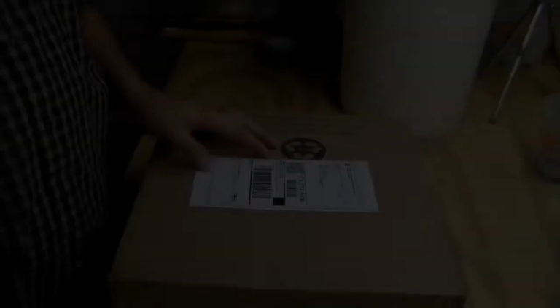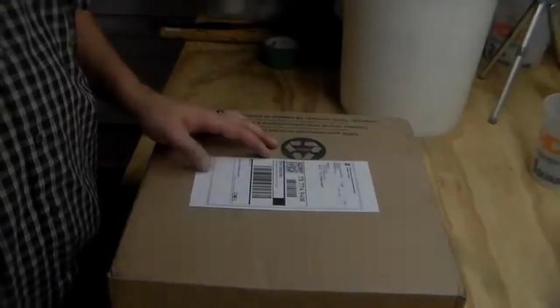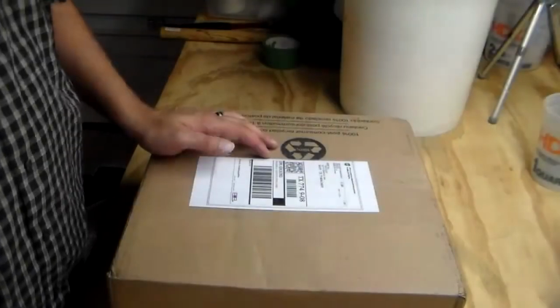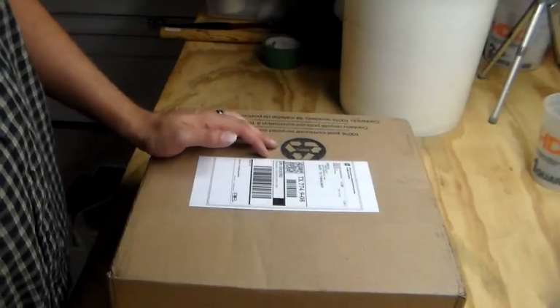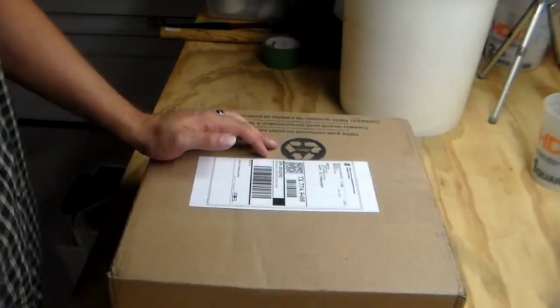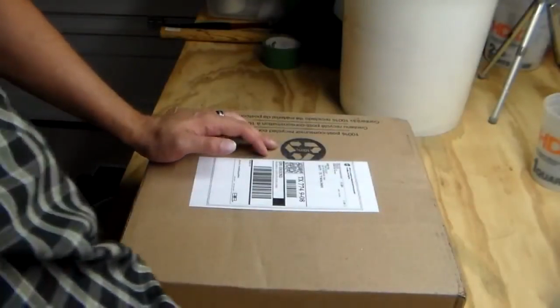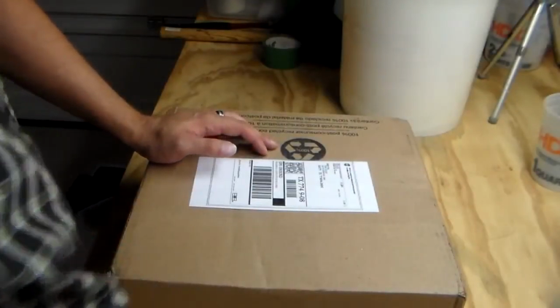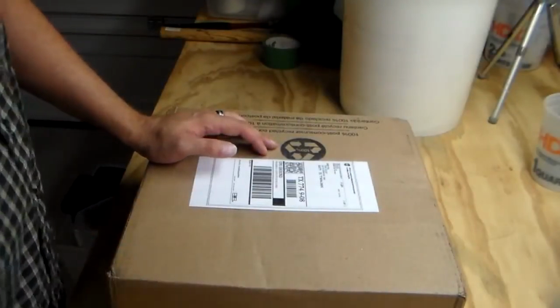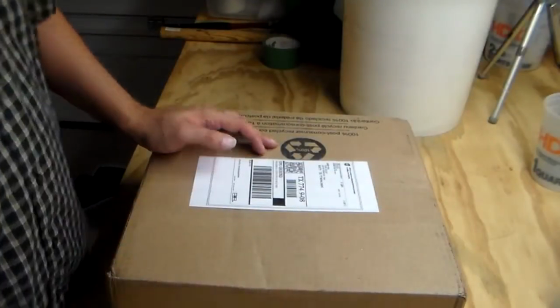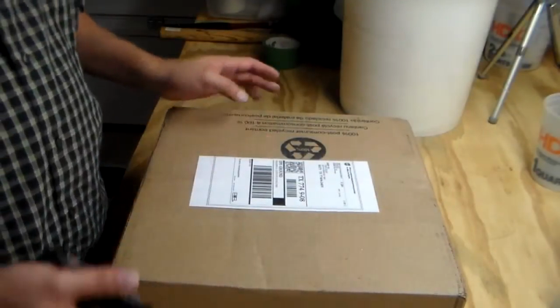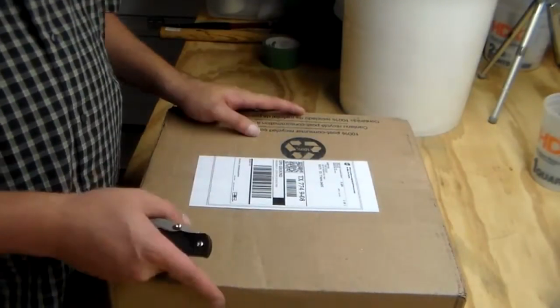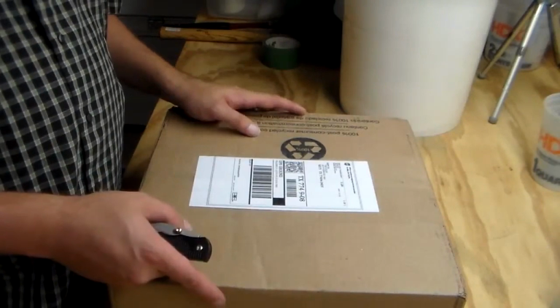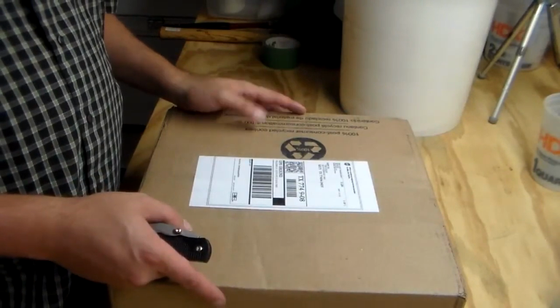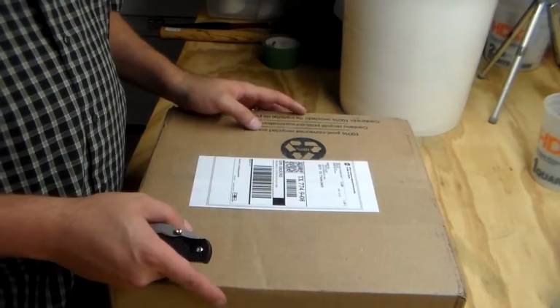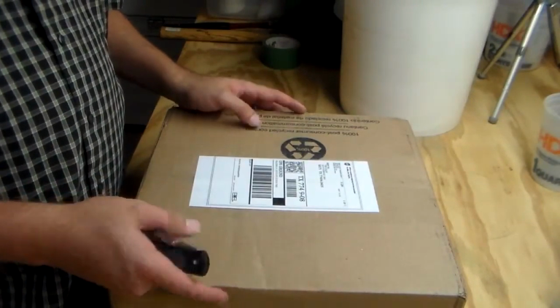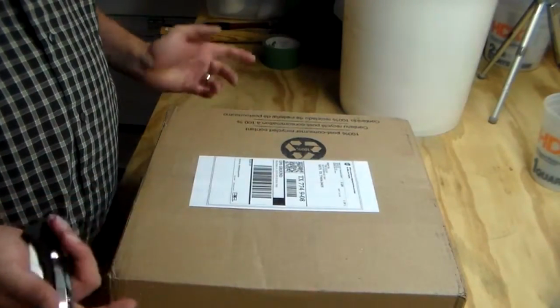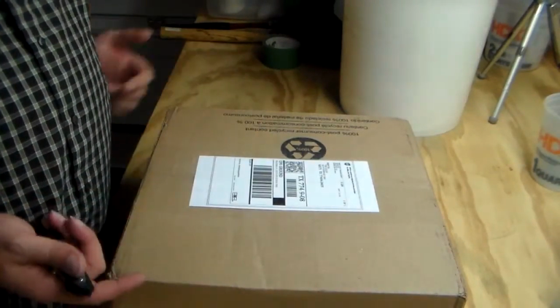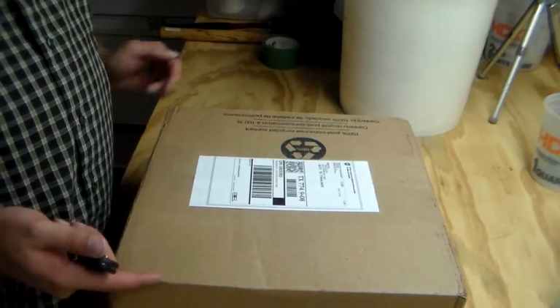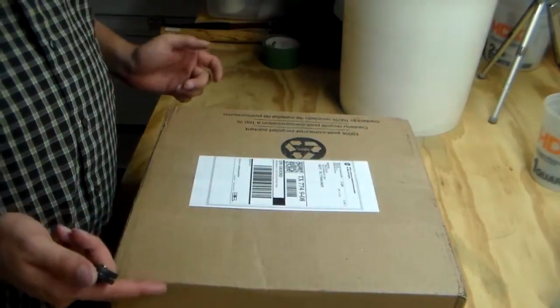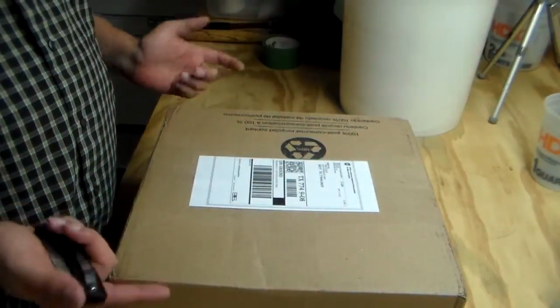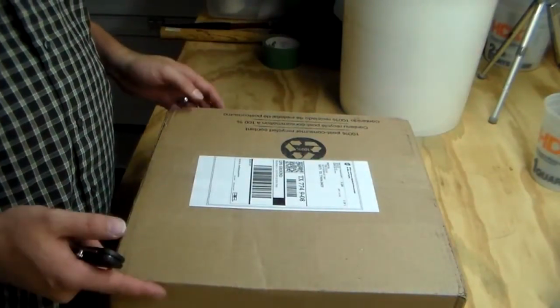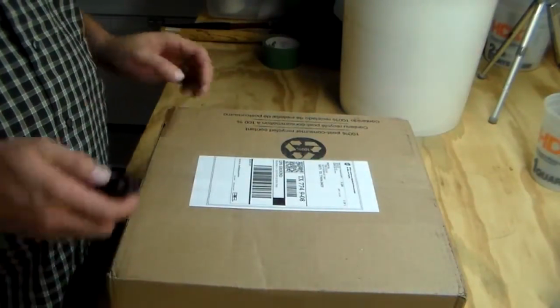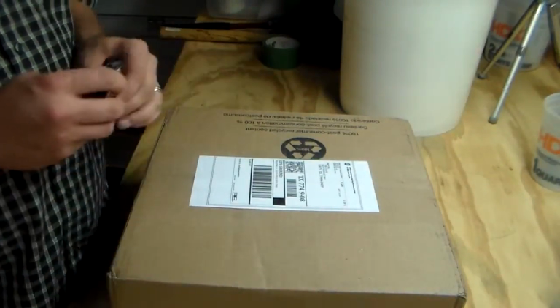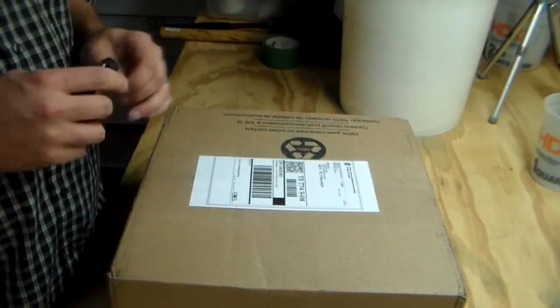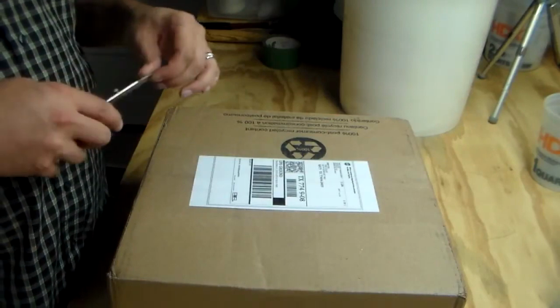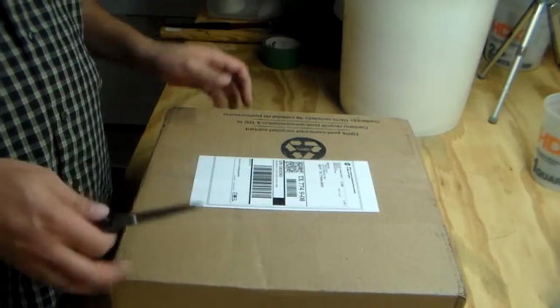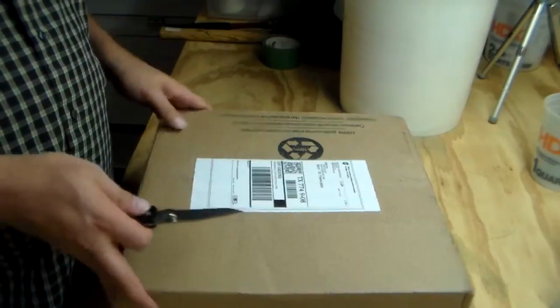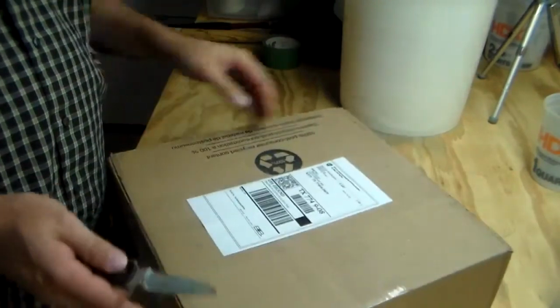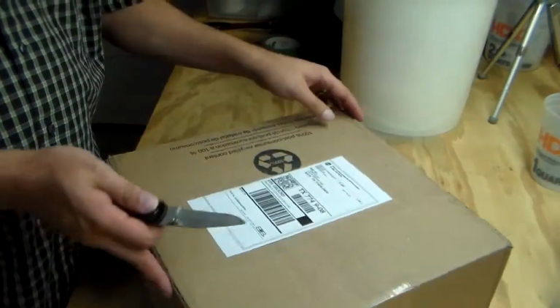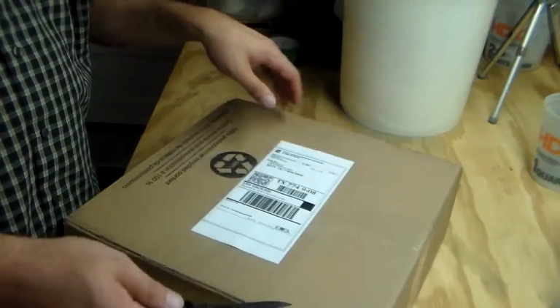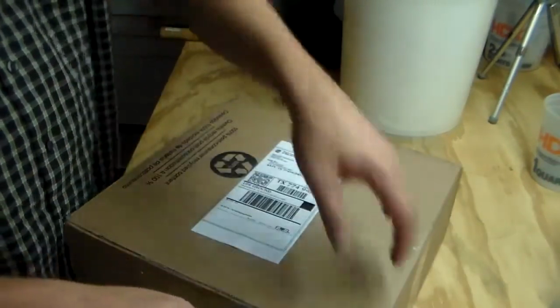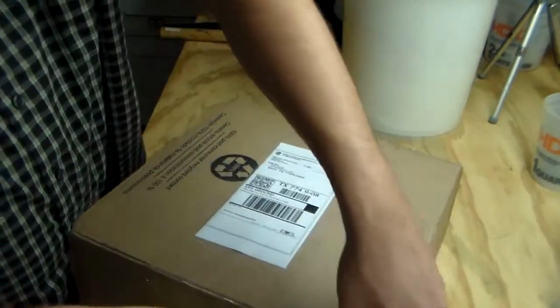We're going to do an unboxing of the Blue Bowl. I got it online — I think I paid $120 for the whole kit. So we're going to go ahead and open this up and see what's in the box.